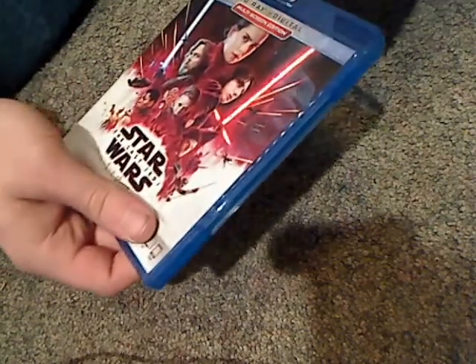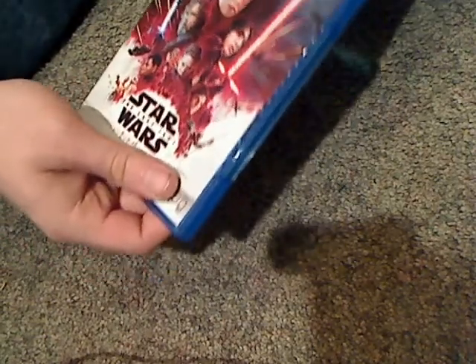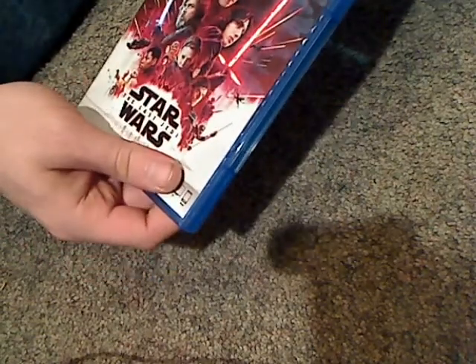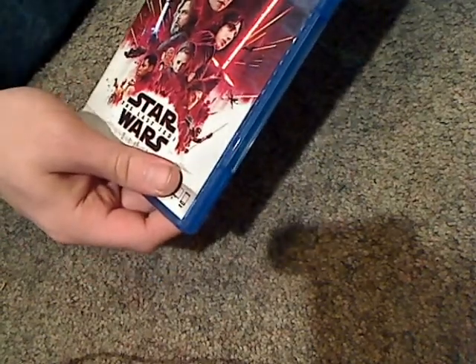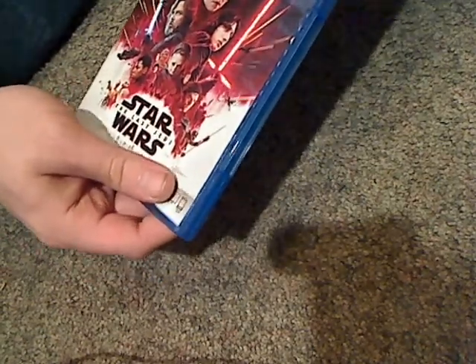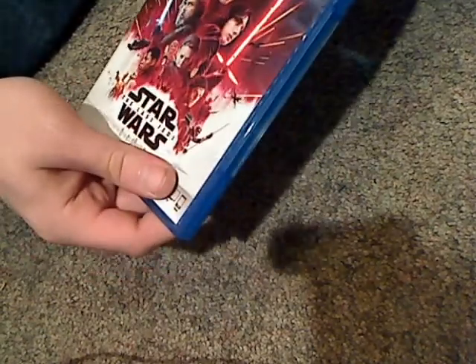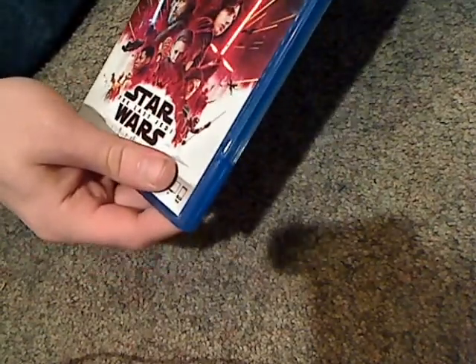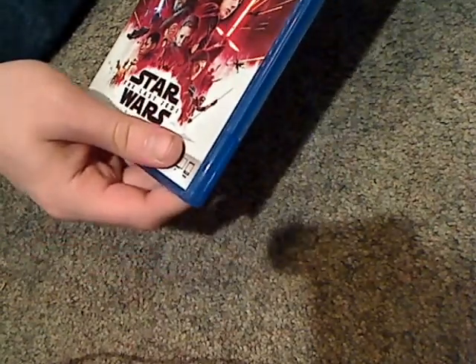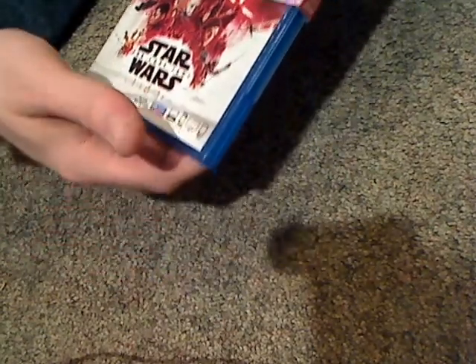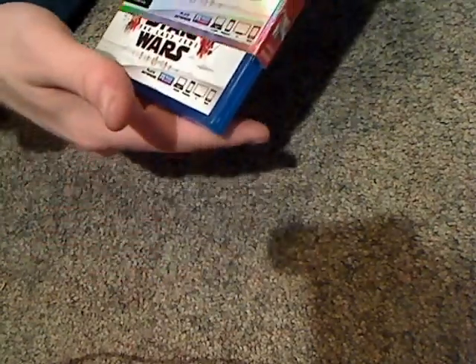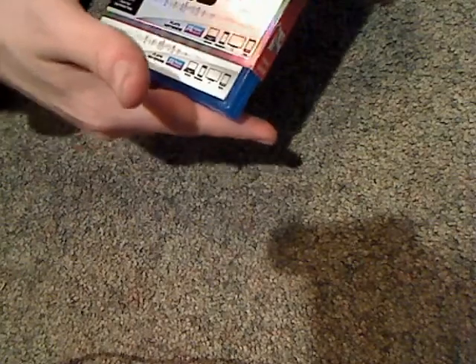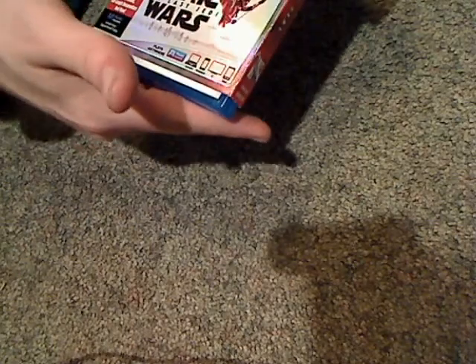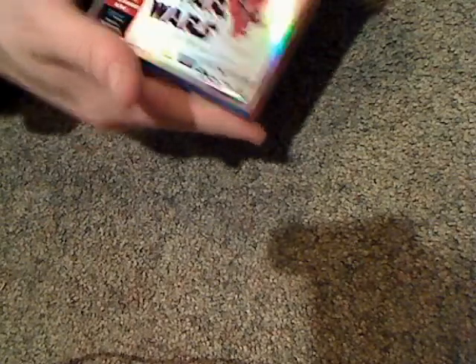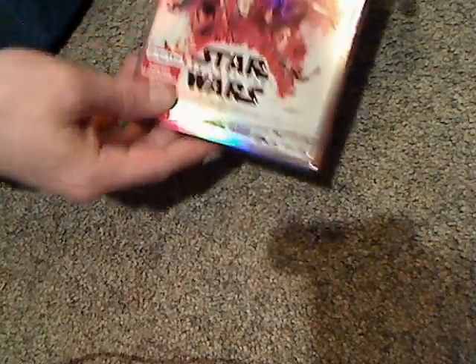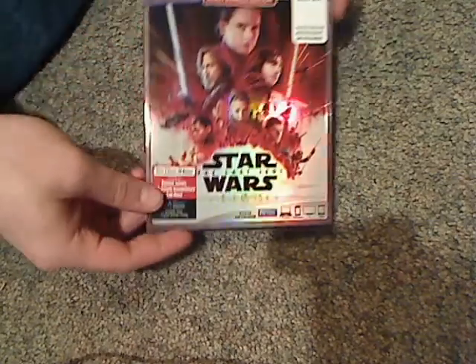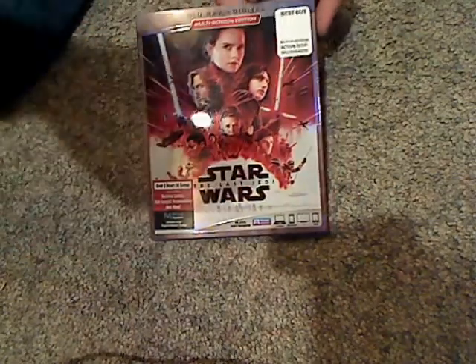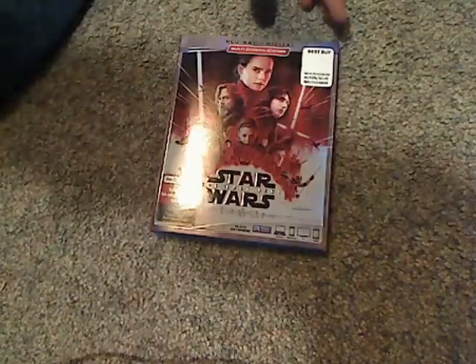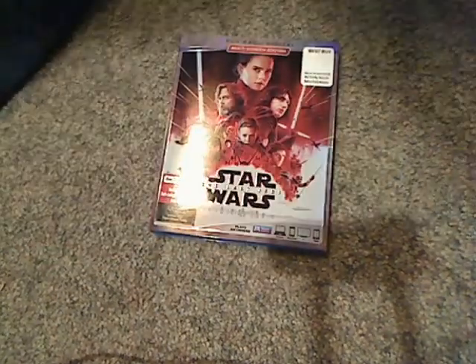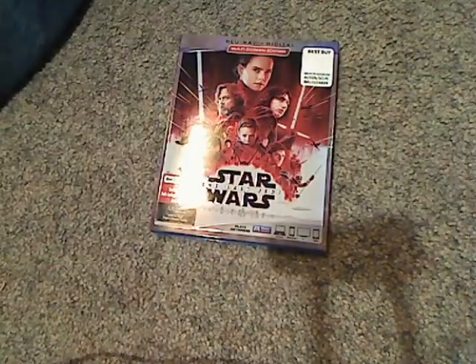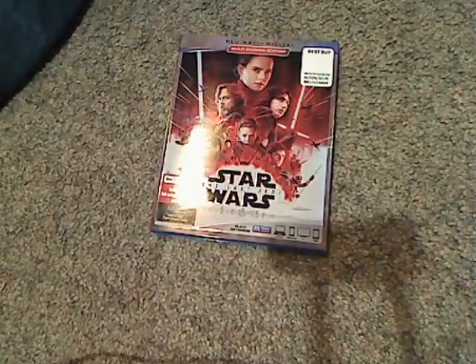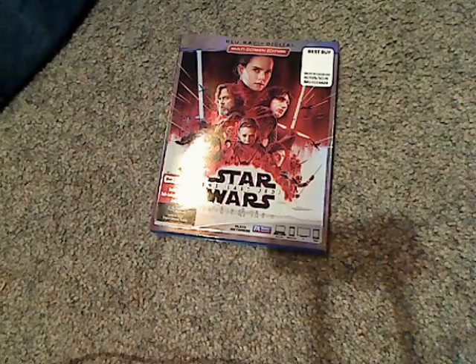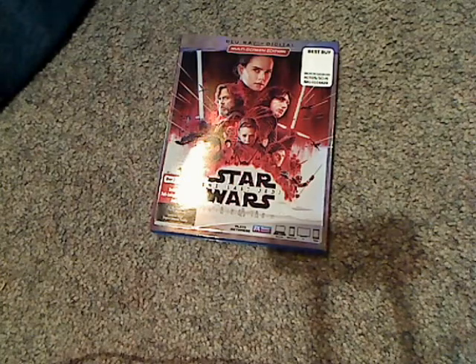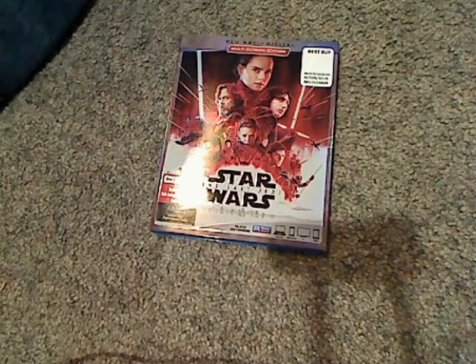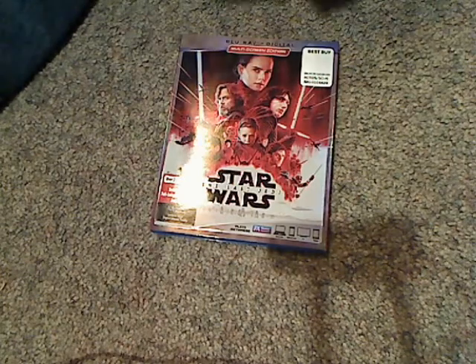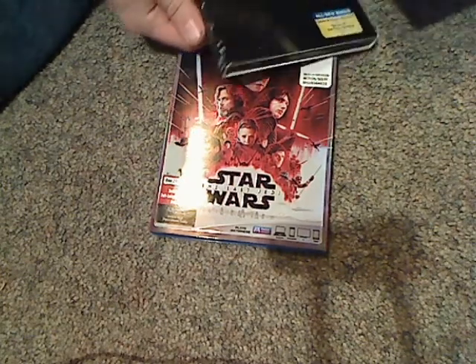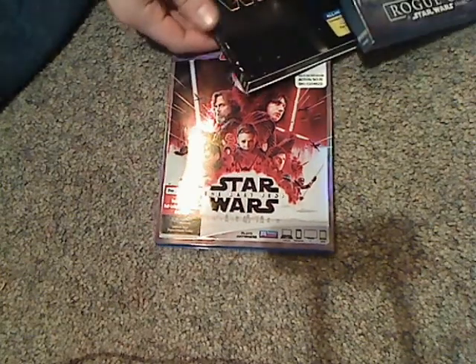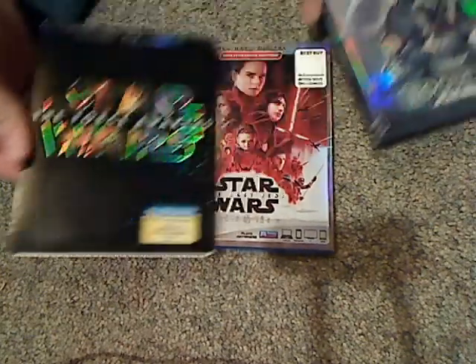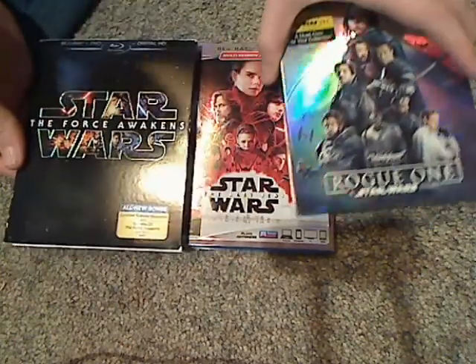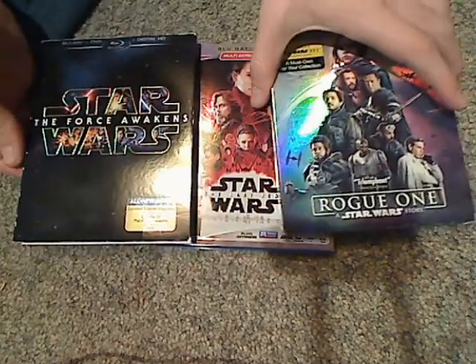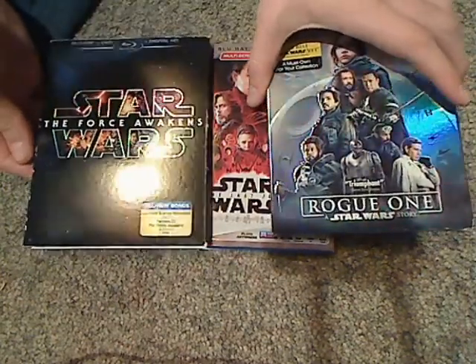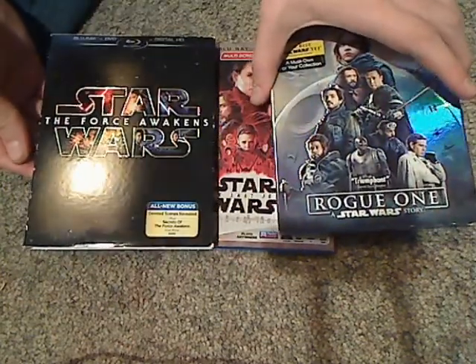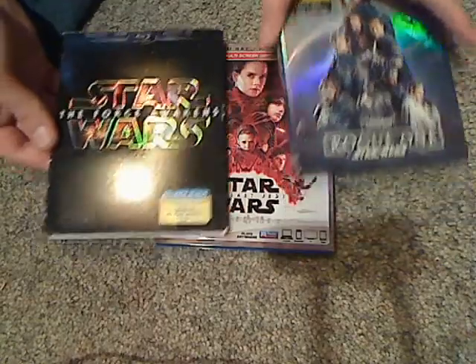I did pick this up at Best Buy for about $22.99 — well, $25 plus tax. And that's comparable to some of the other ones like The Force Awakens and Rogue One.